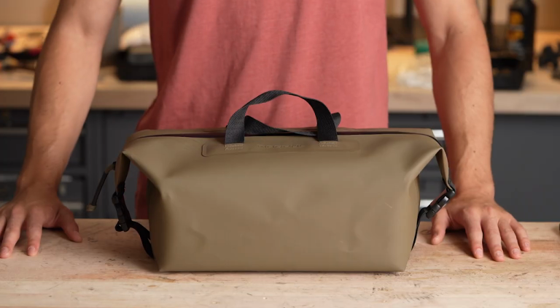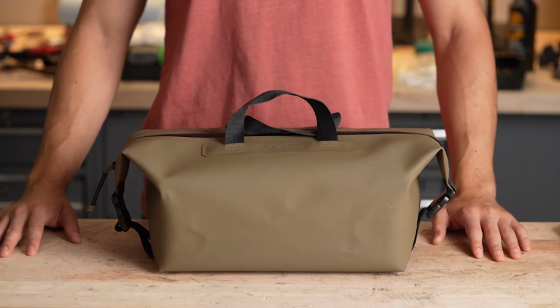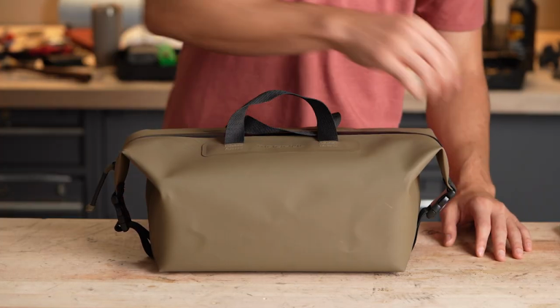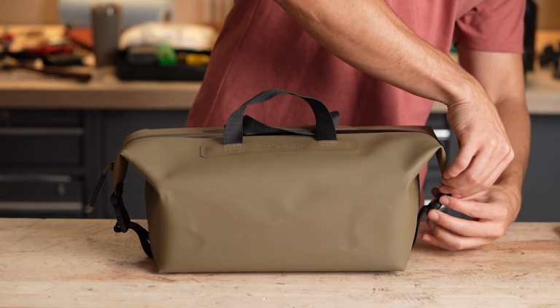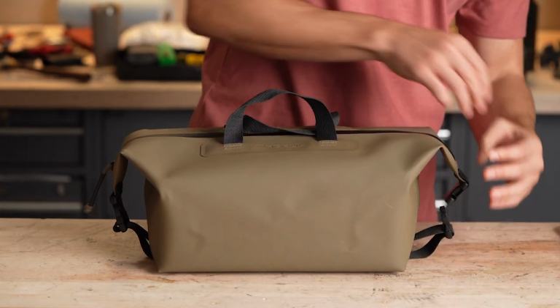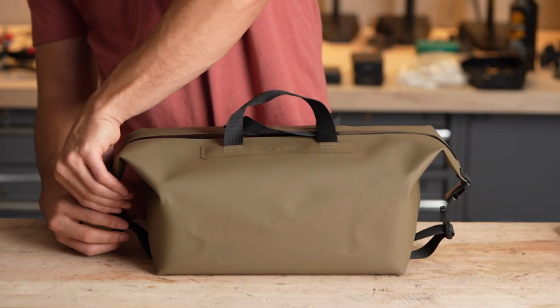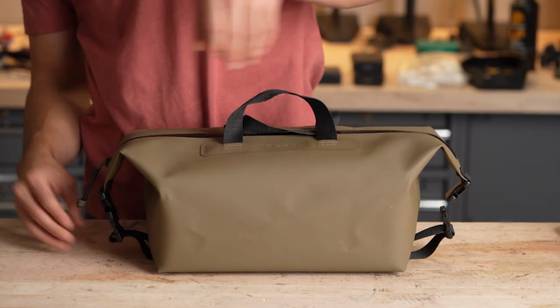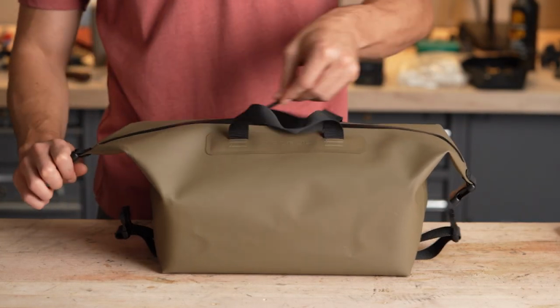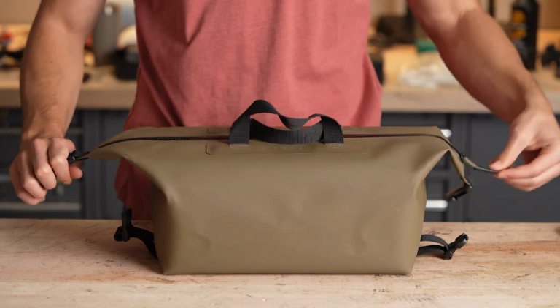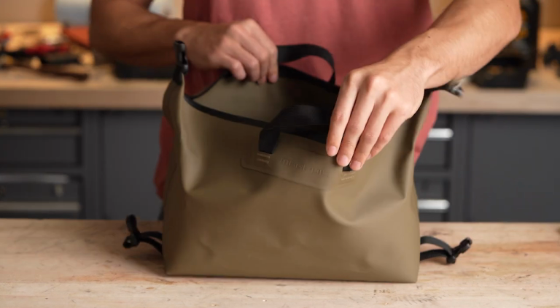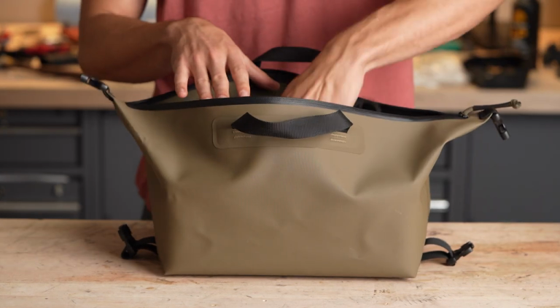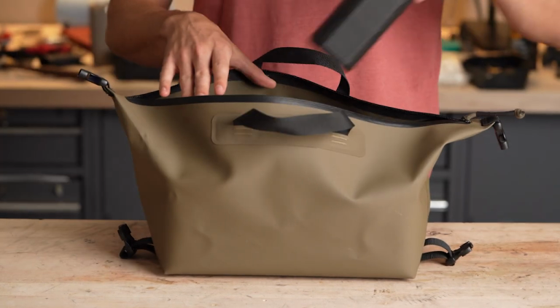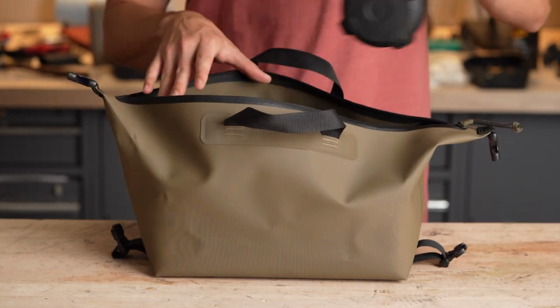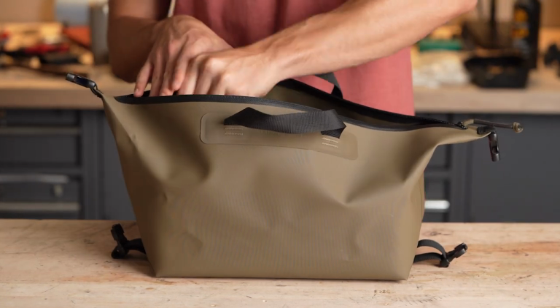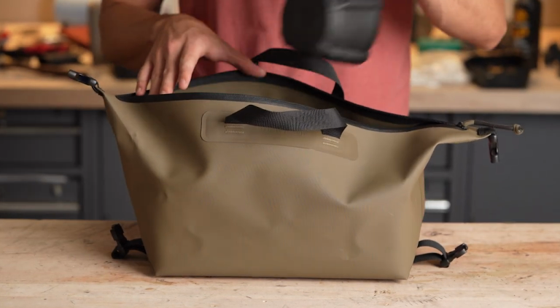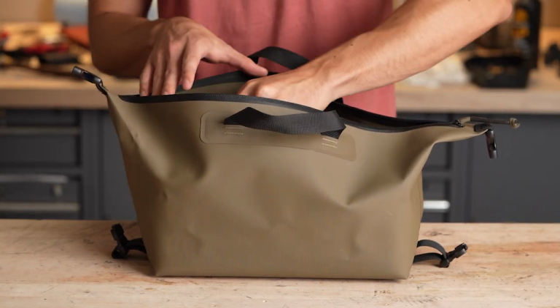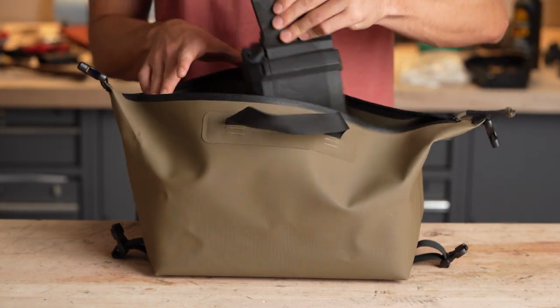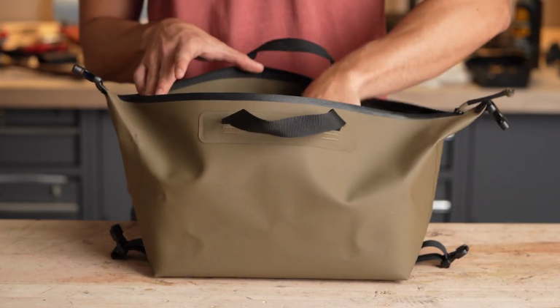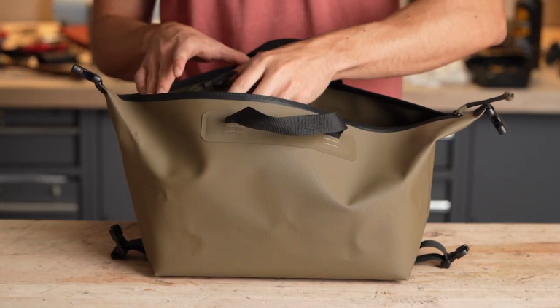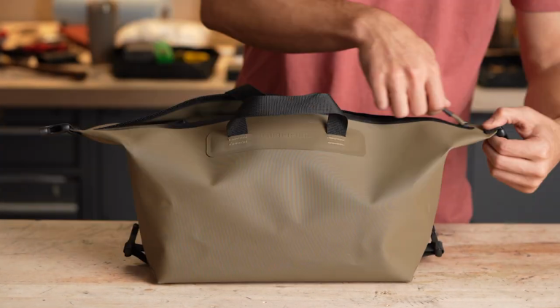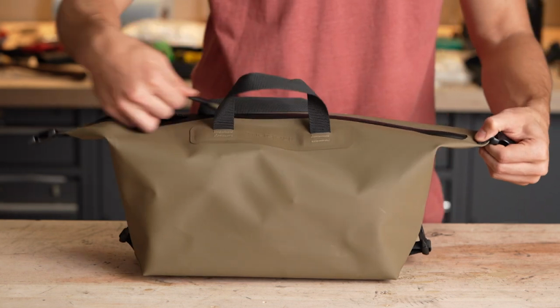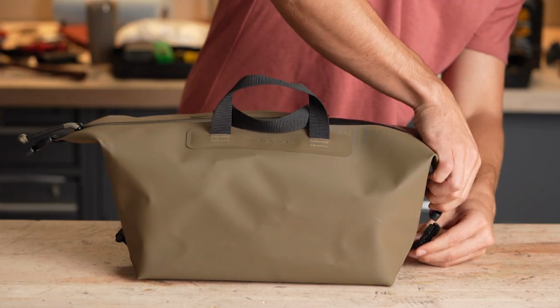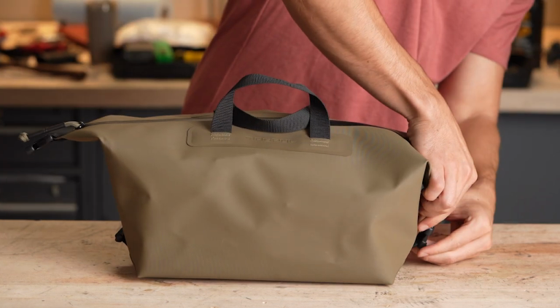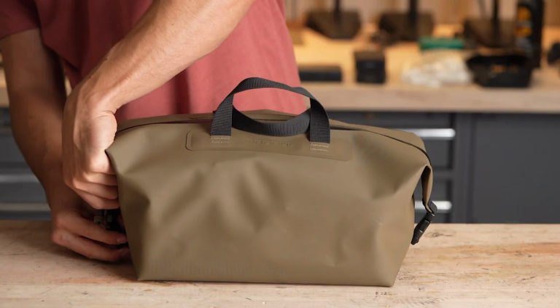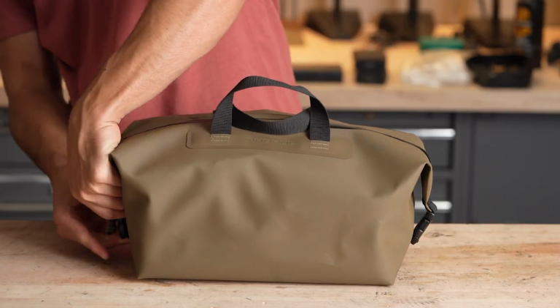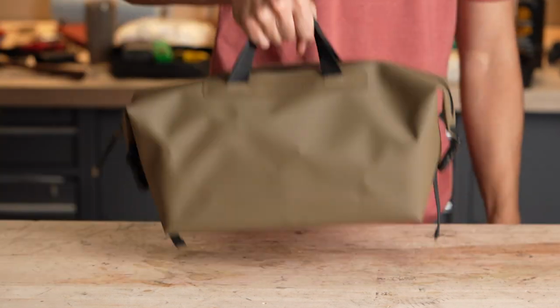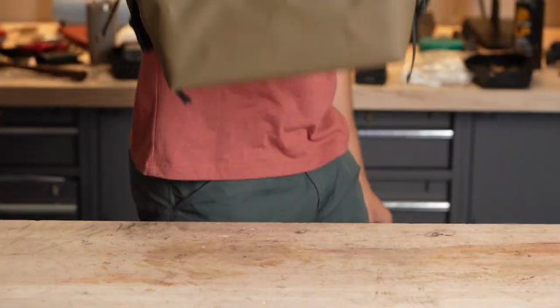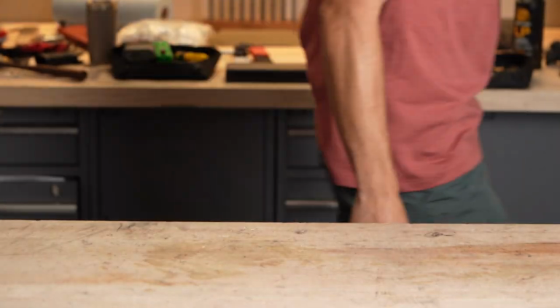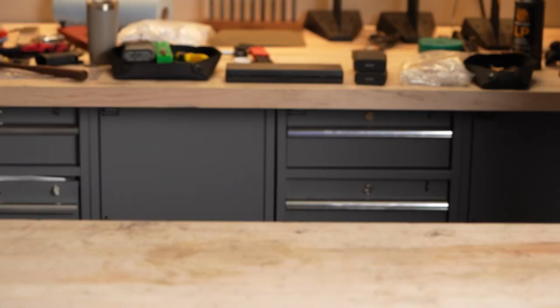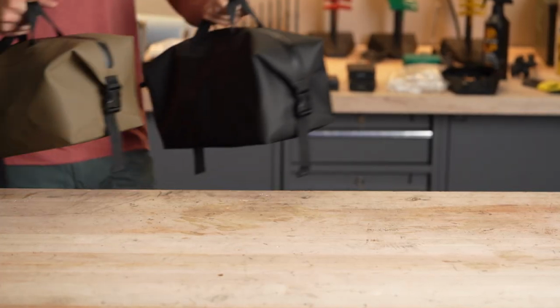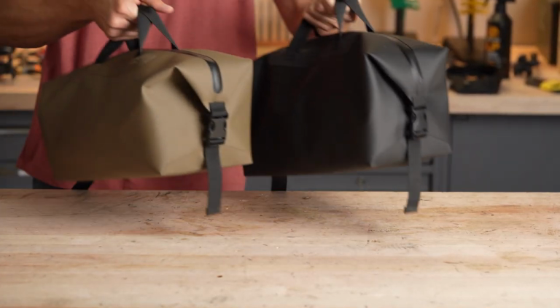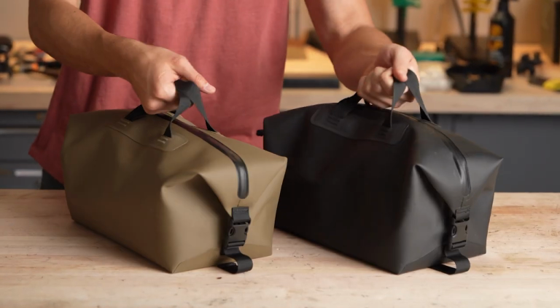Introducing the new DACA Takeout Large. Featuring nearly 9 liters of super-strong, RF-welded, rugged storage, the DACA Takeout Large has the right size footprint that loads, stows, and carries easily, so you can carry it all.